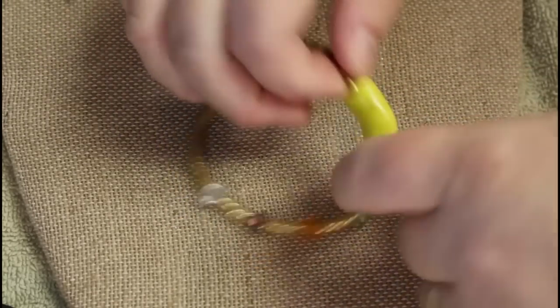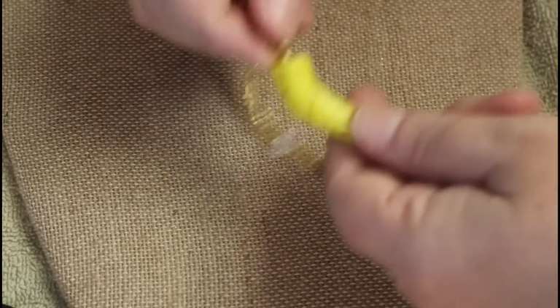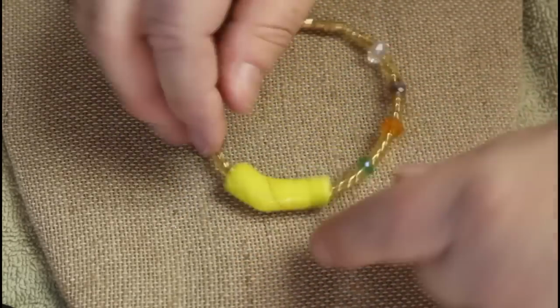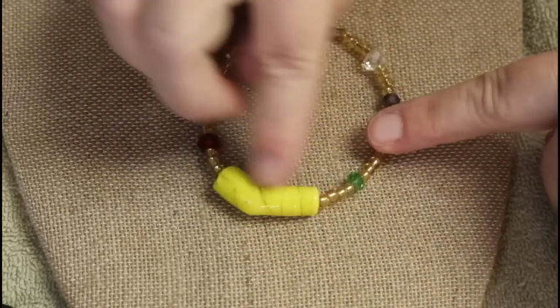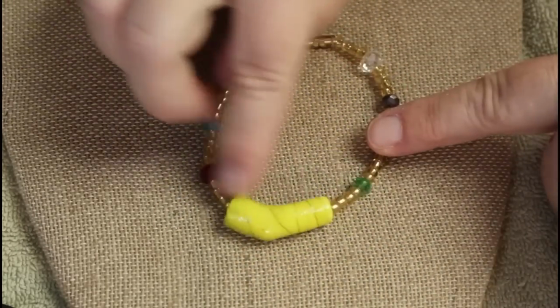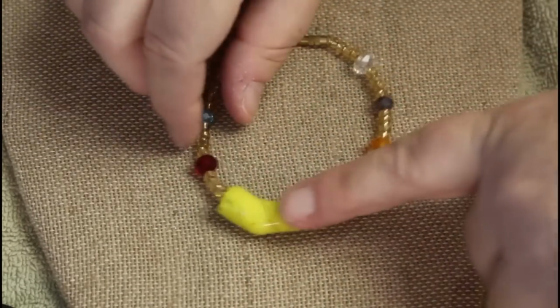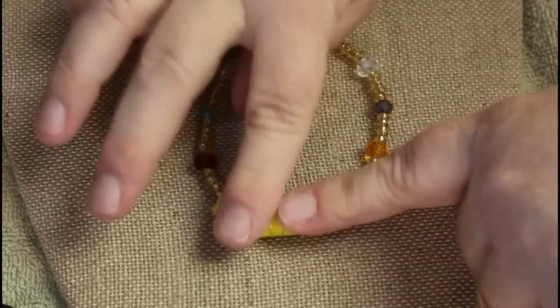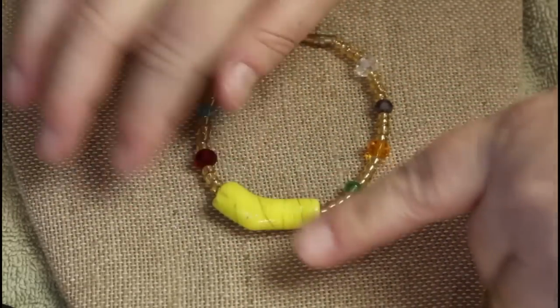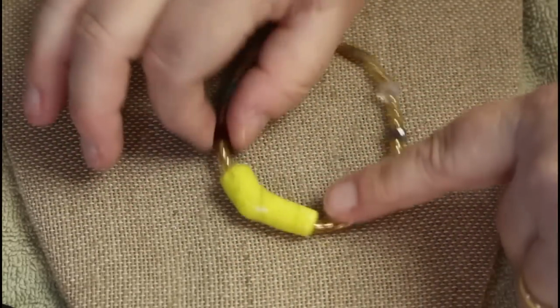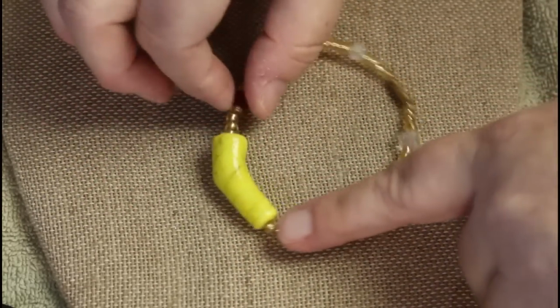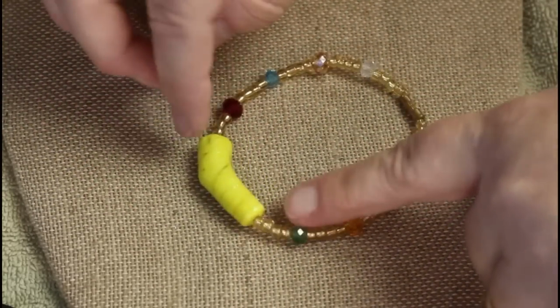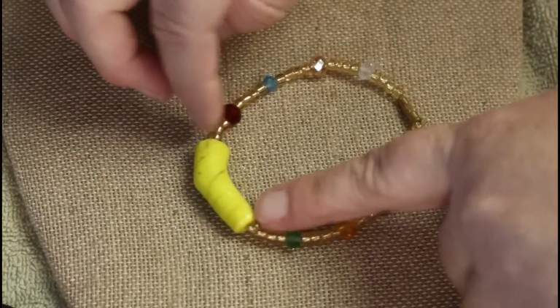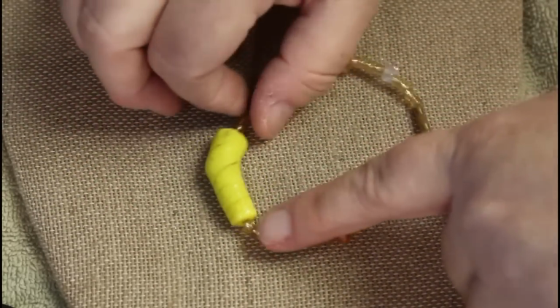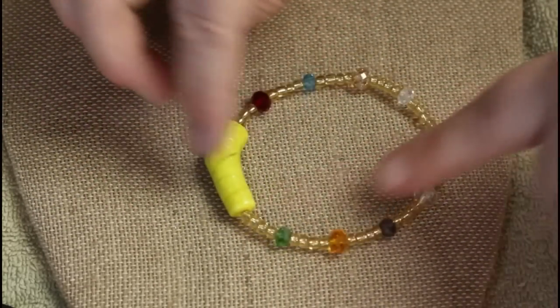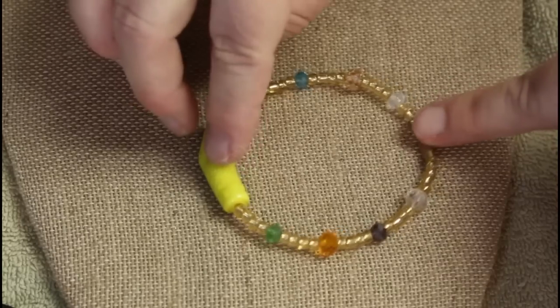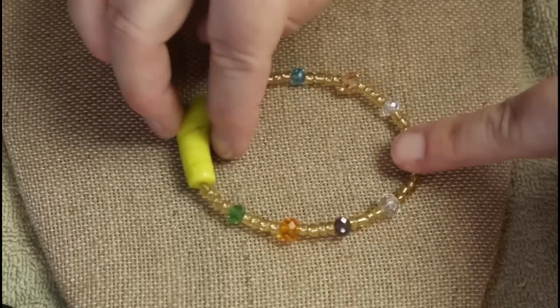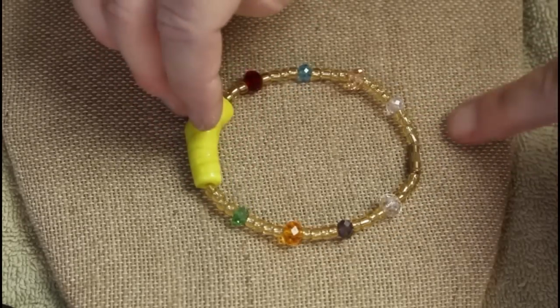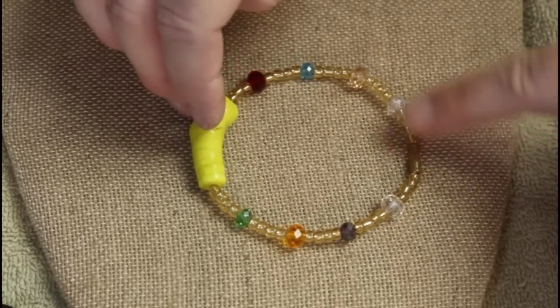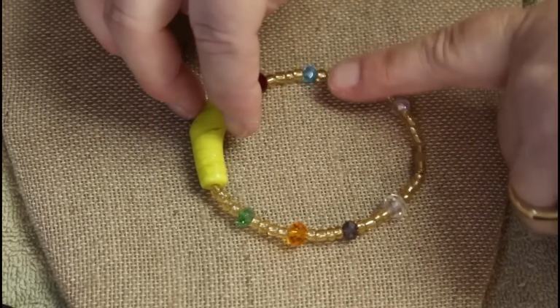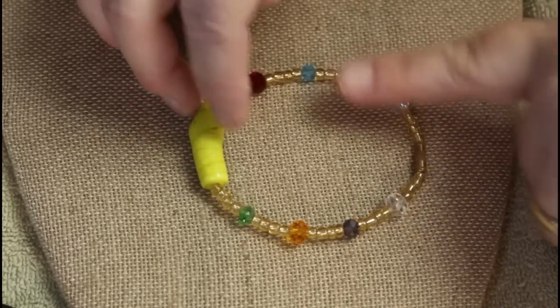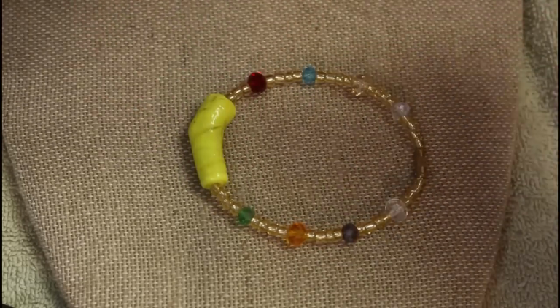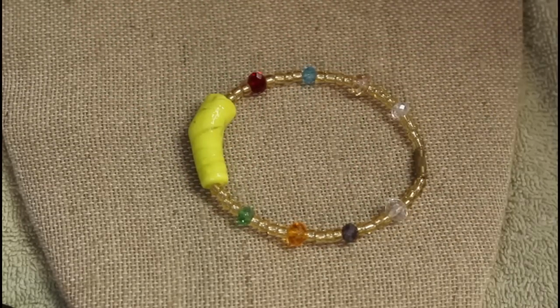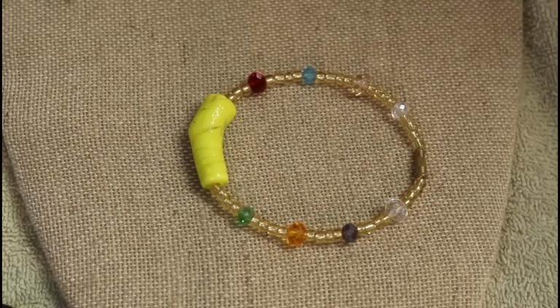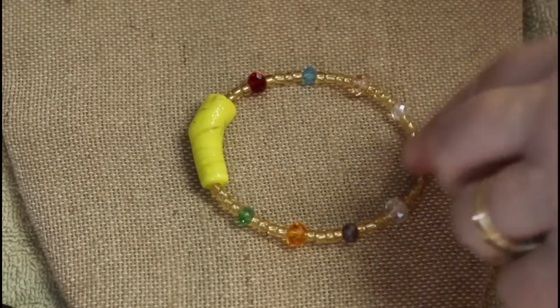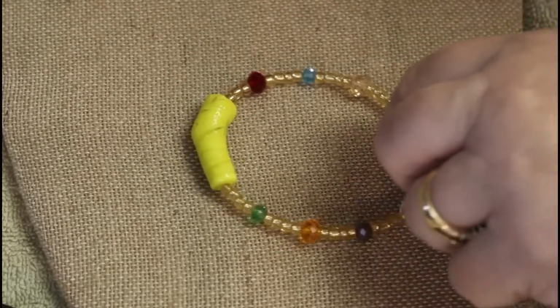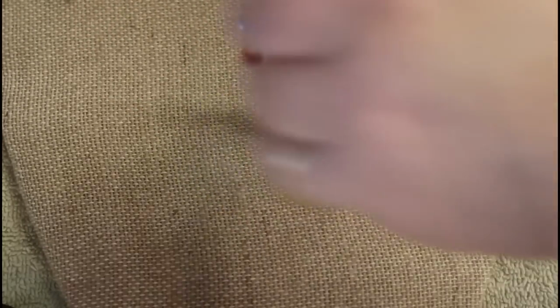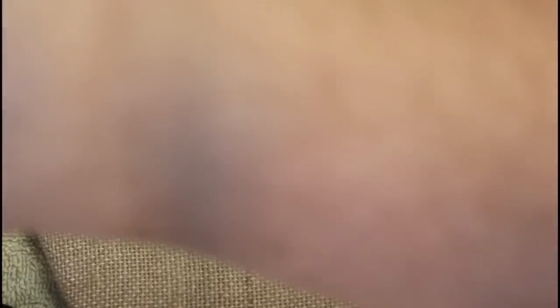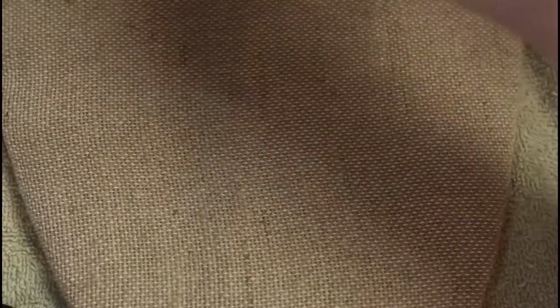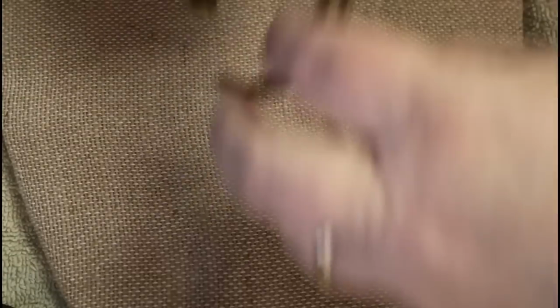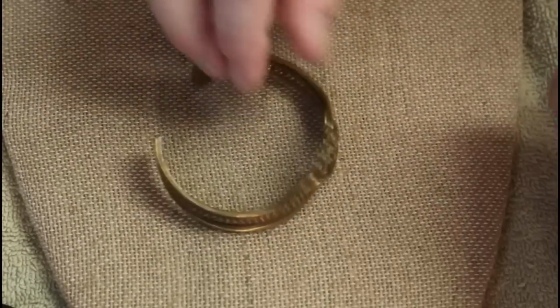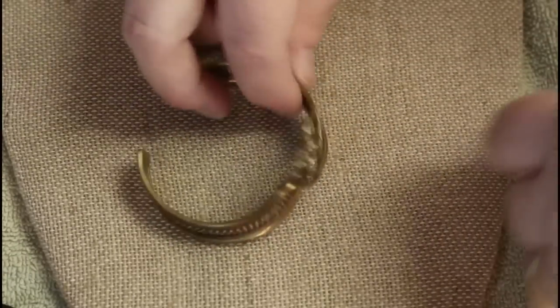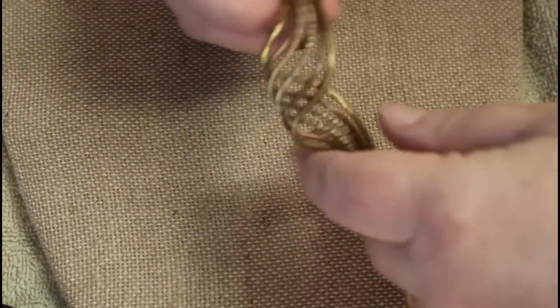This has a glass bead that looks like somebody made it, and these are just kind of standard beads — kind of interesting. And so is this one — mixed metal again.